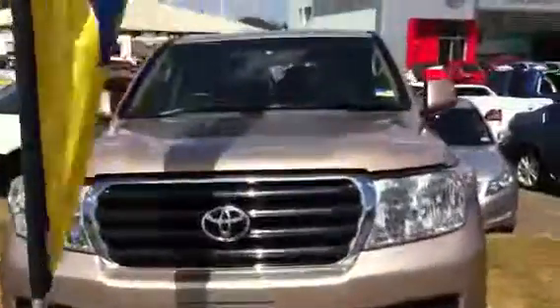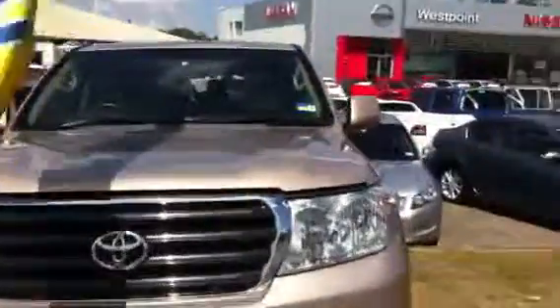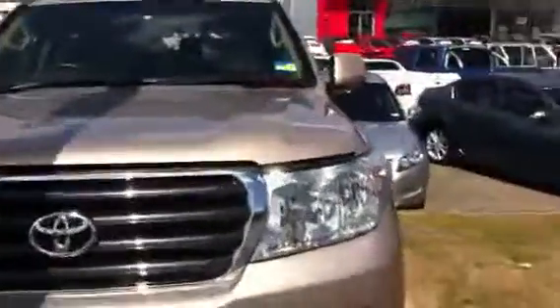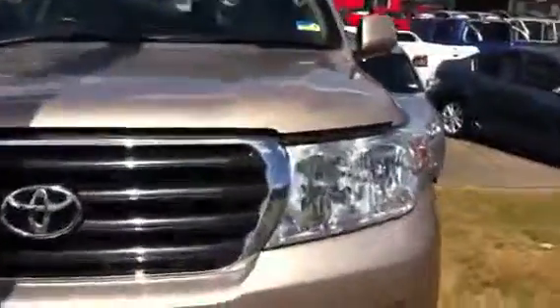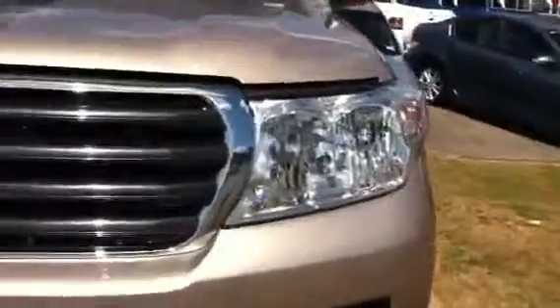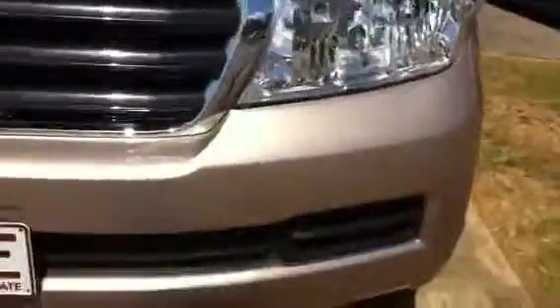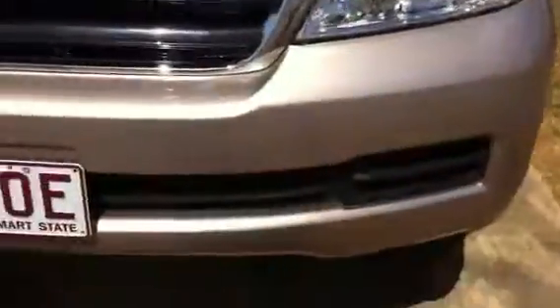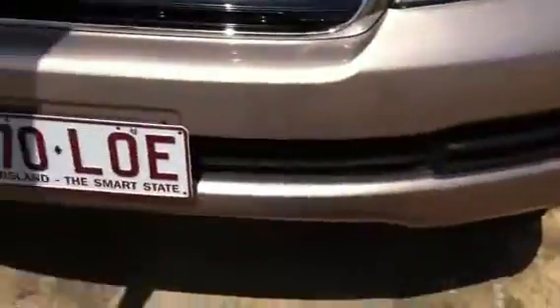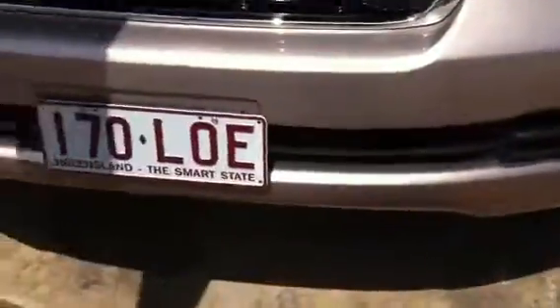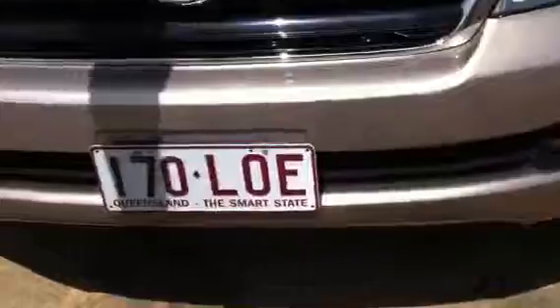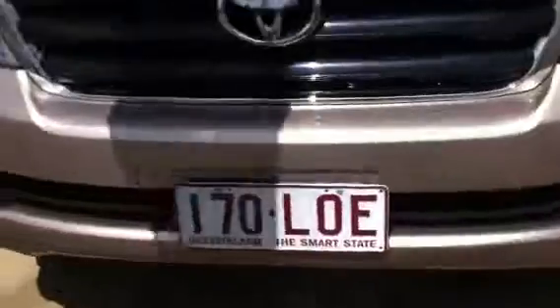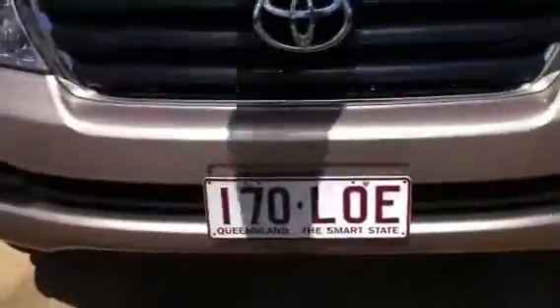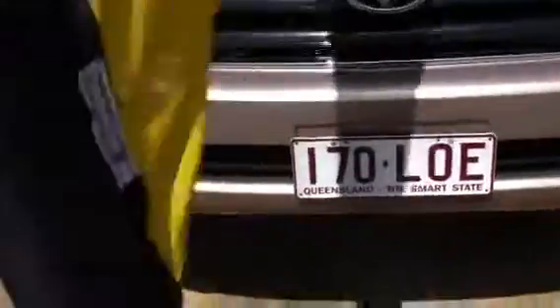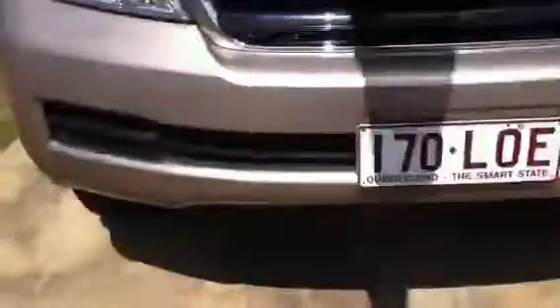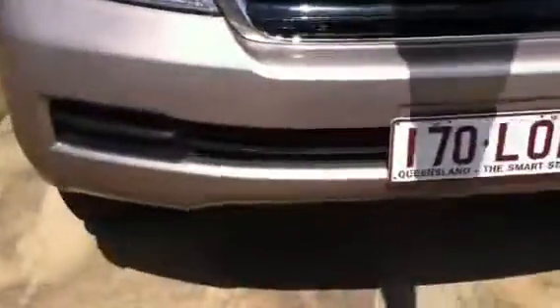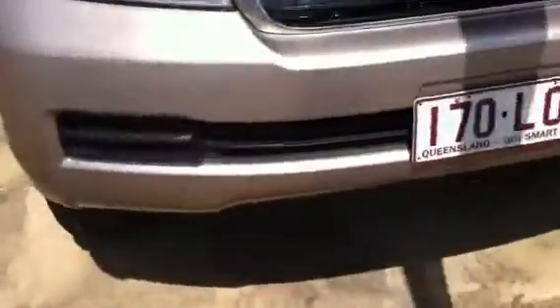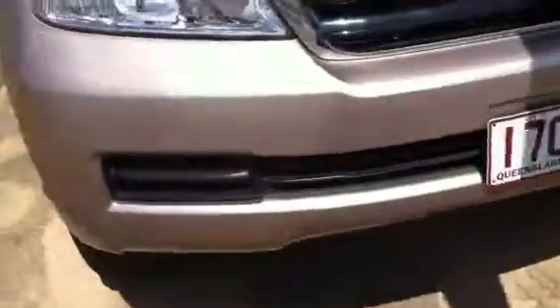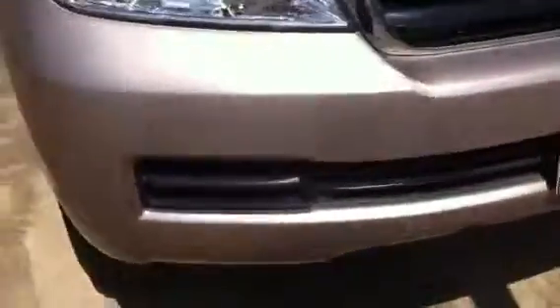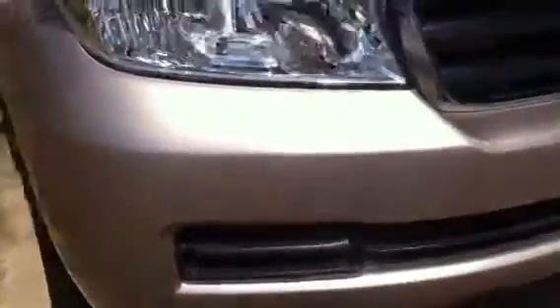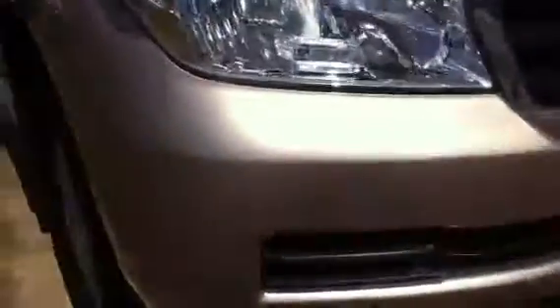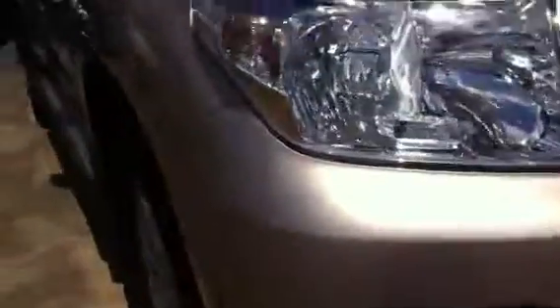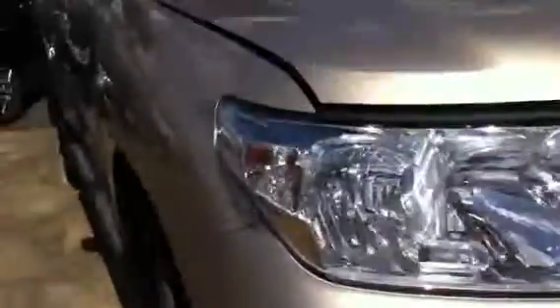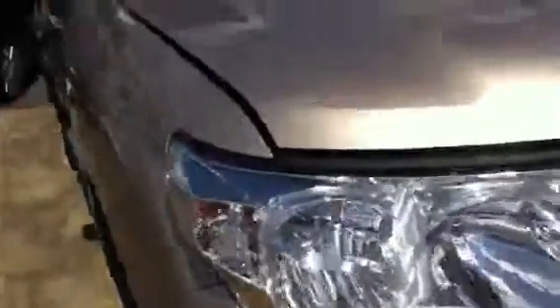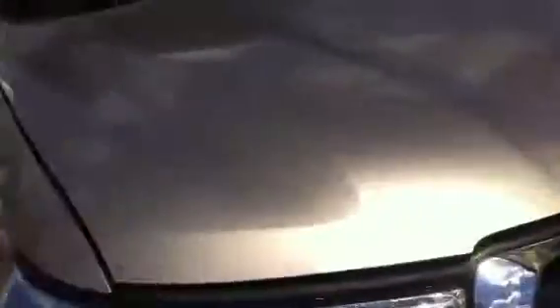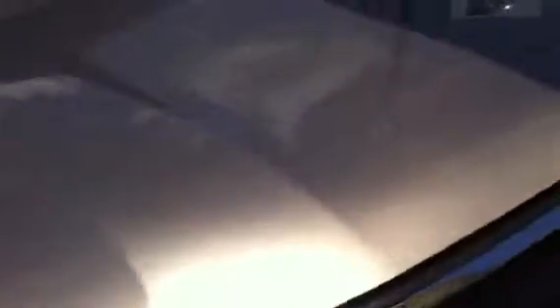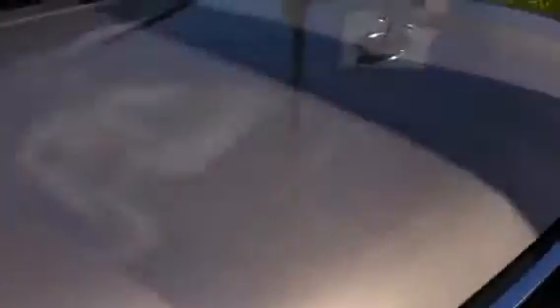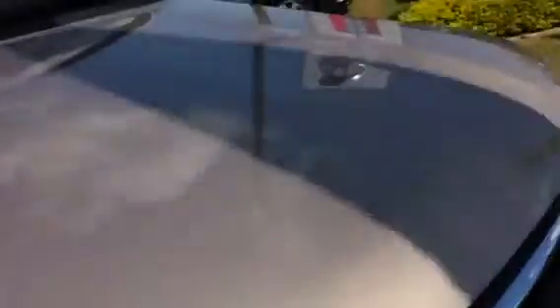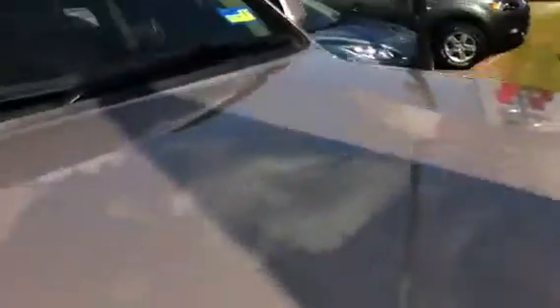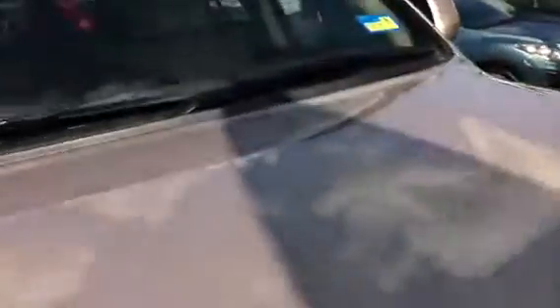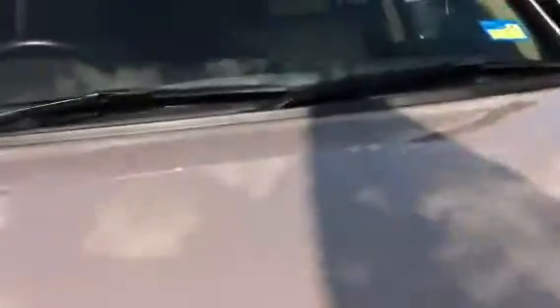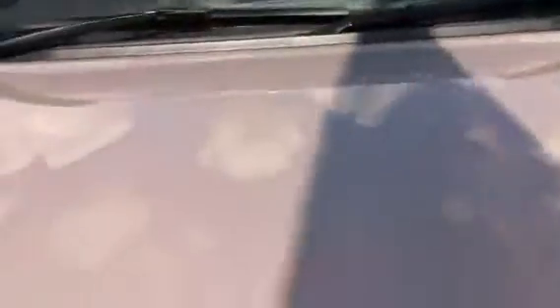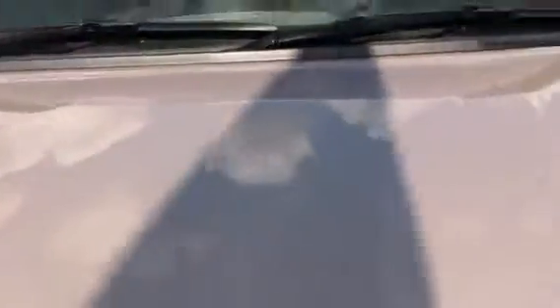I'll just start off at the front — as you can see there are no stone chips, and that front bar is immaculate. The paint is in exceptional condition, as you'd expect for a vehicle with this sort of kilometres on it.